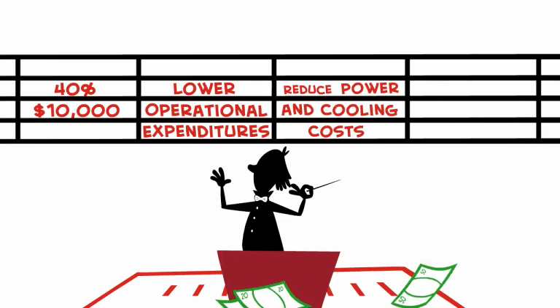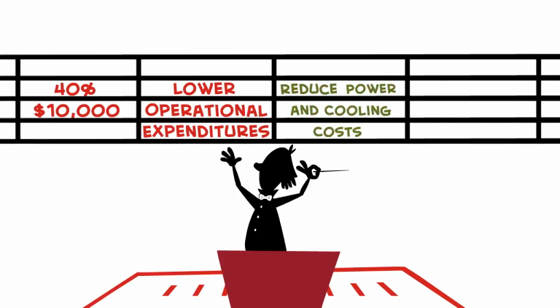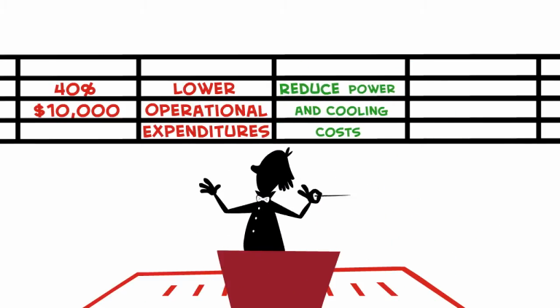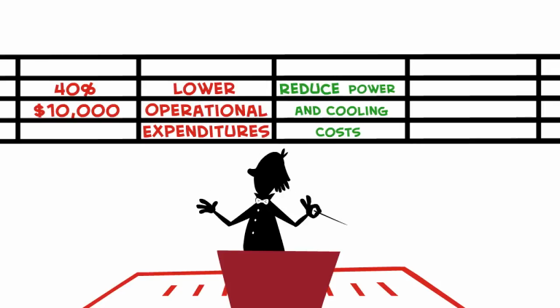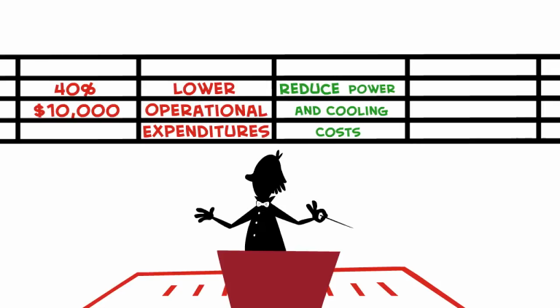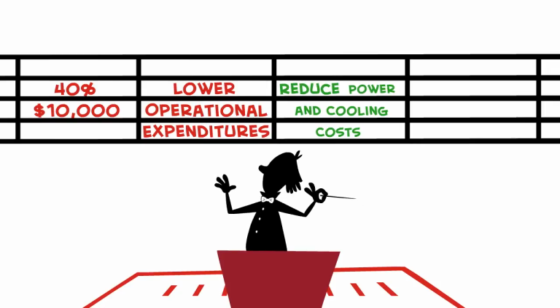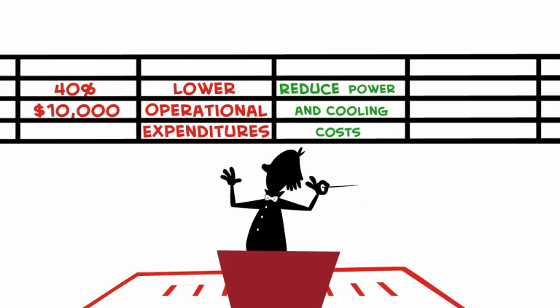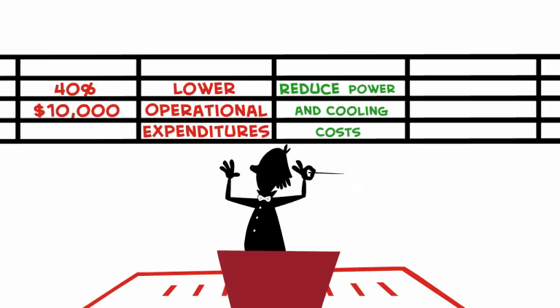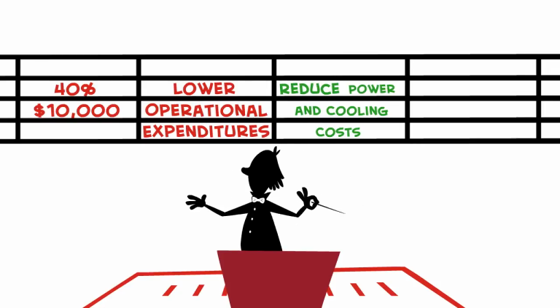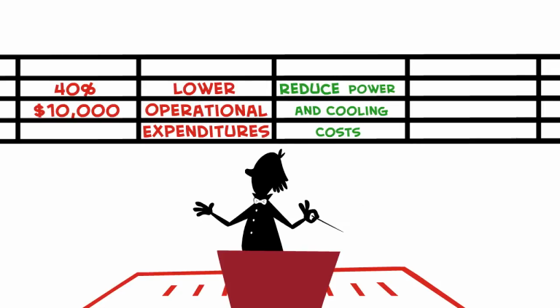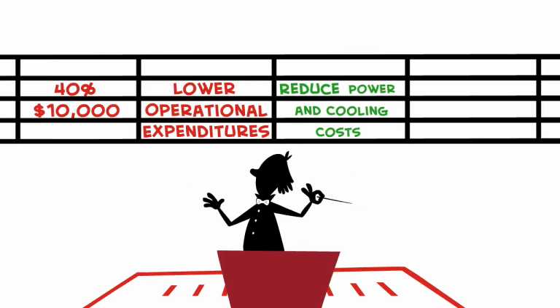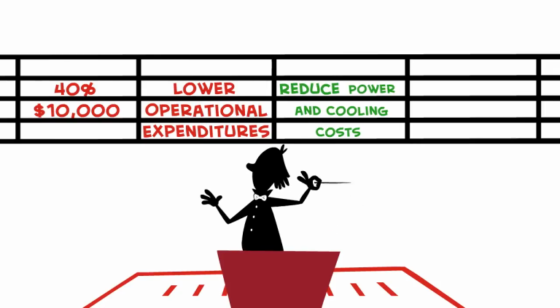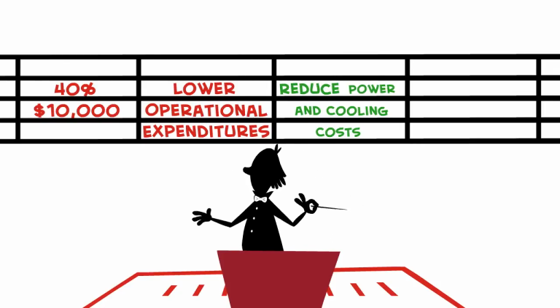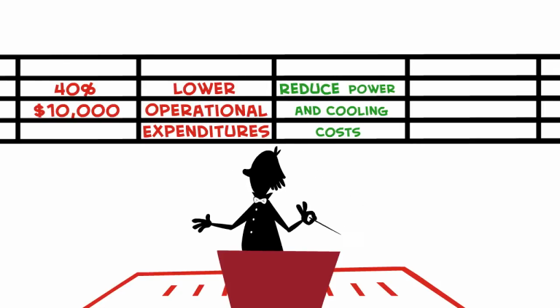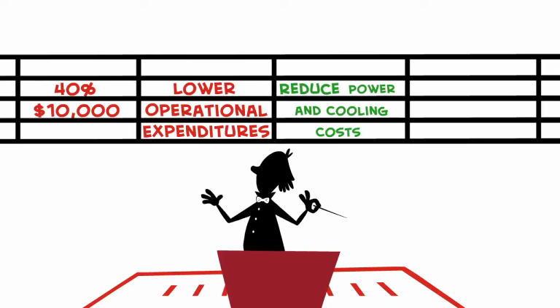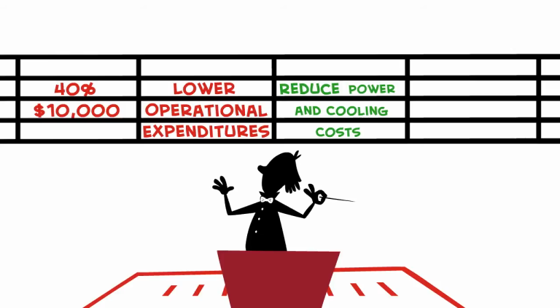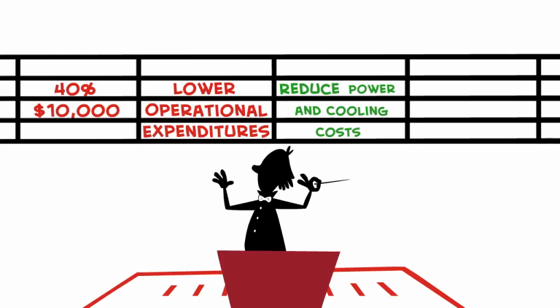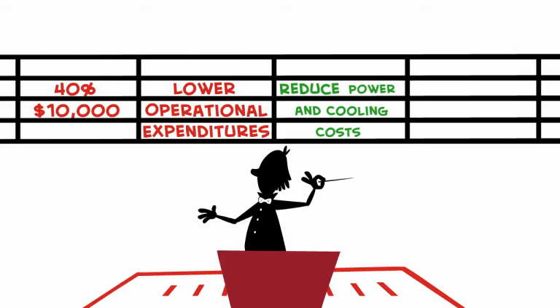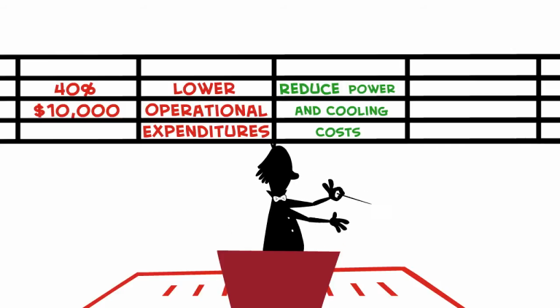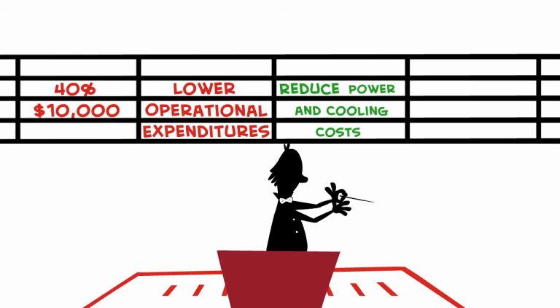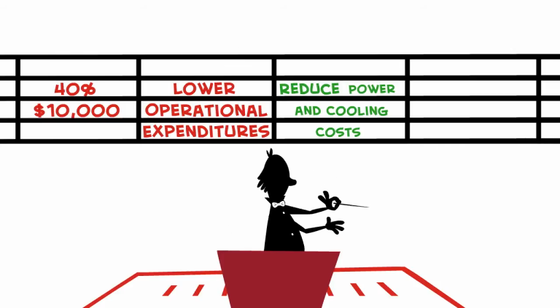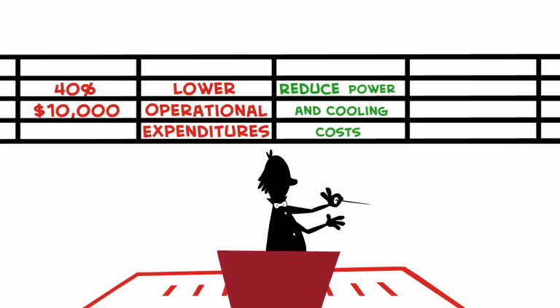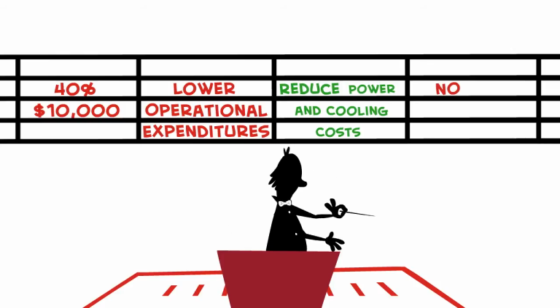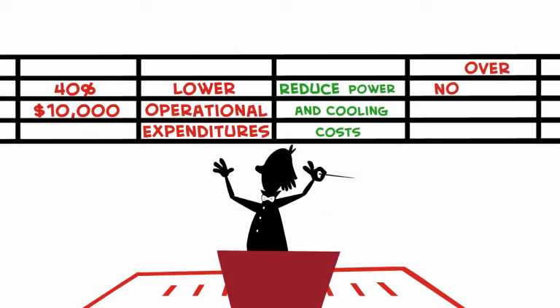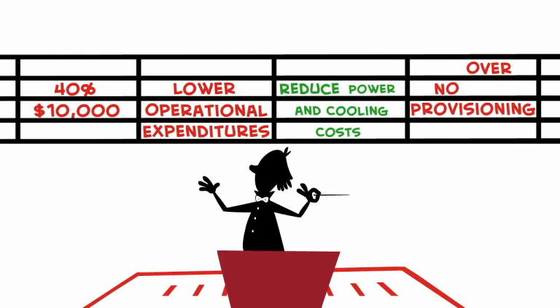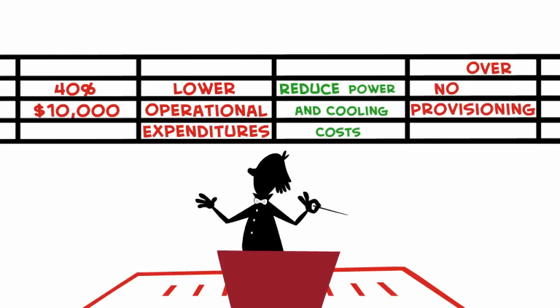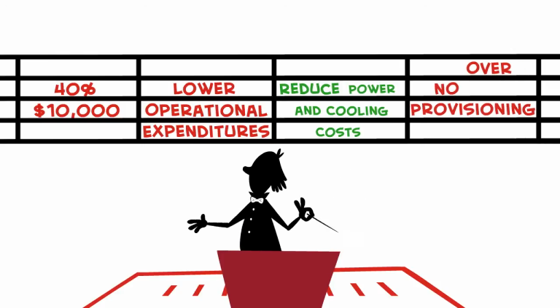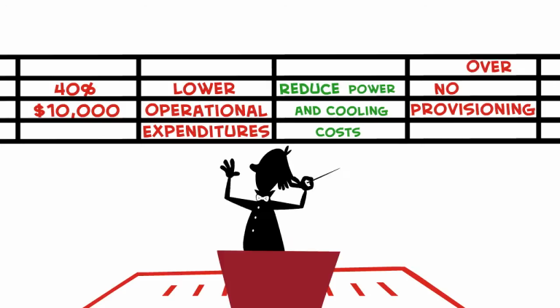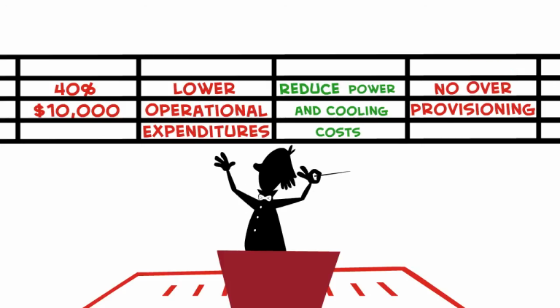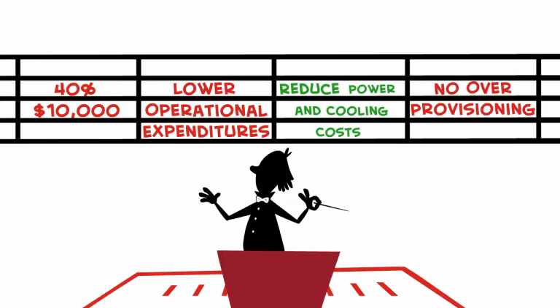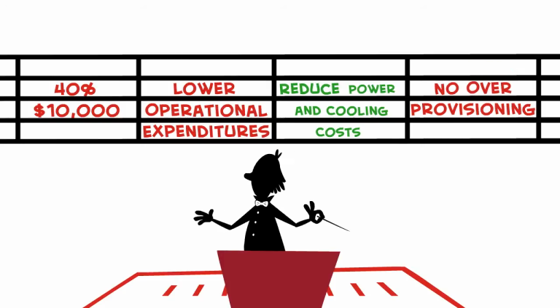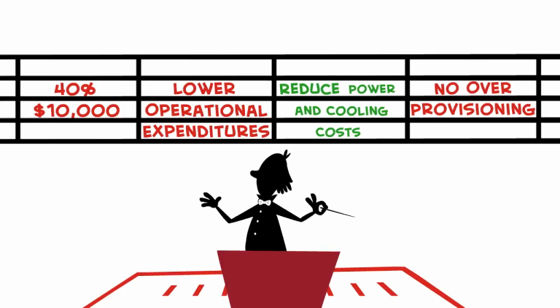Go green, get green. With the NextIO I/O vSuite solutions, spending on expensive I/O like 10 Gigabit Ethernet, Fiber Channel, GPUs, and Flash is significantly reduced since over-provisioning is not necessary.